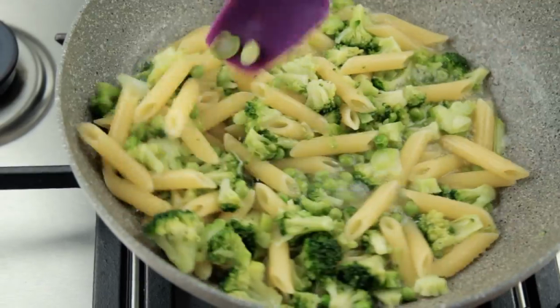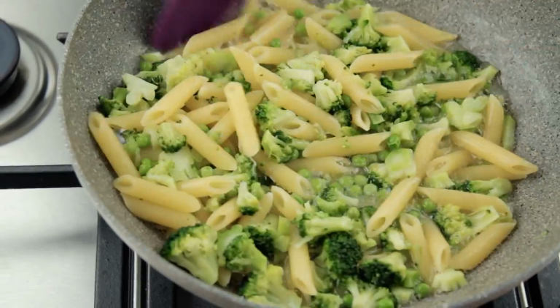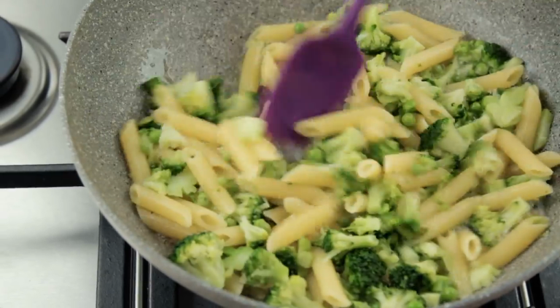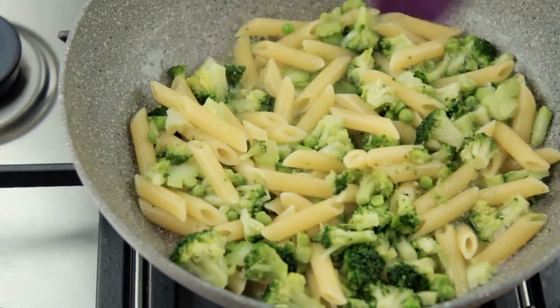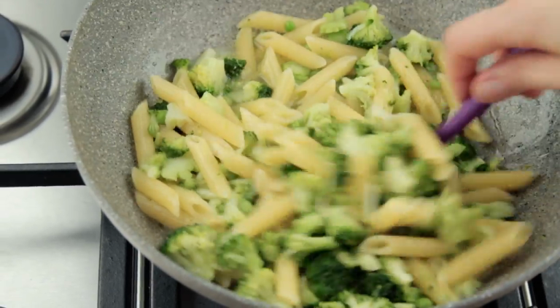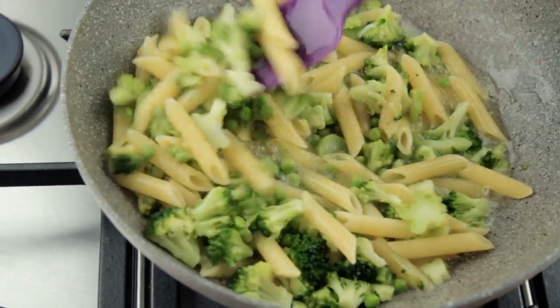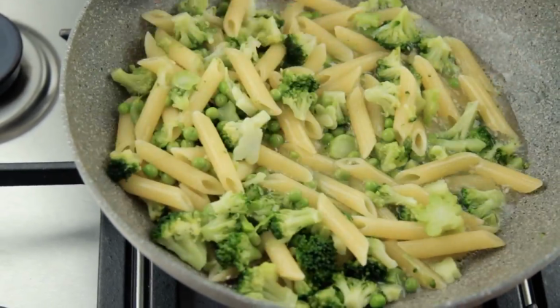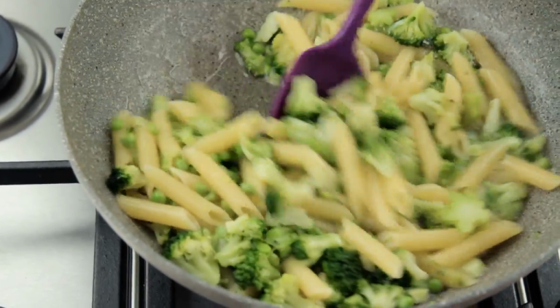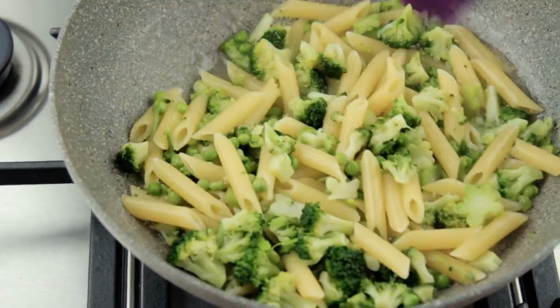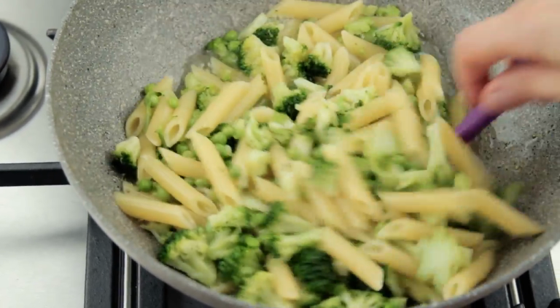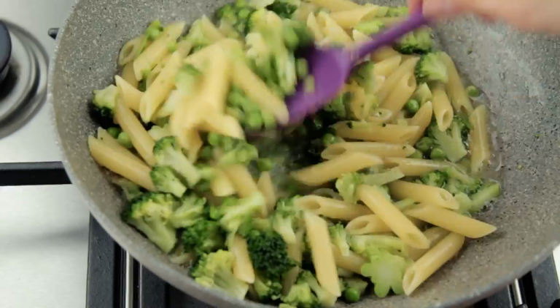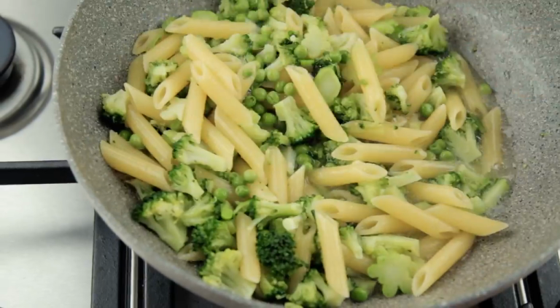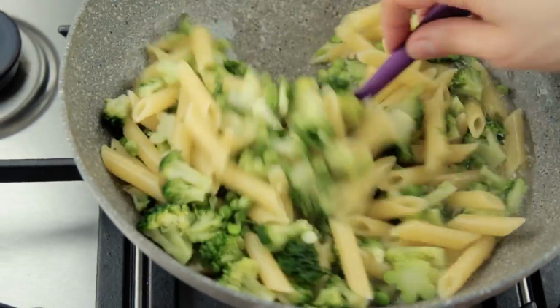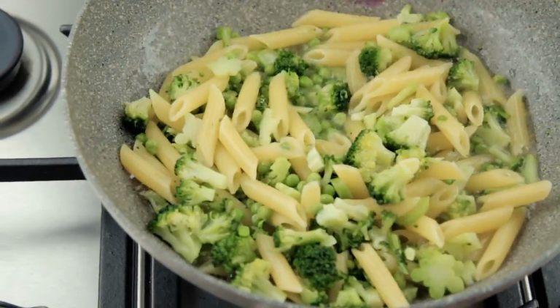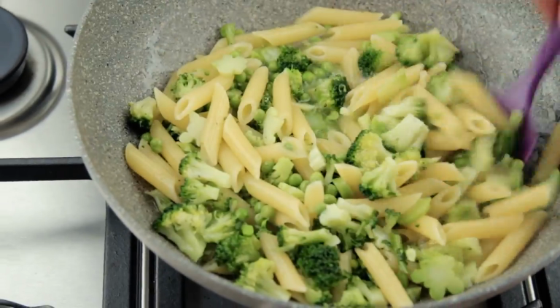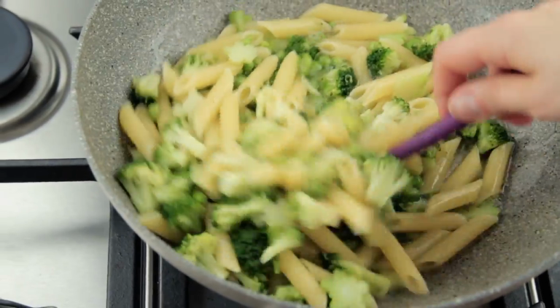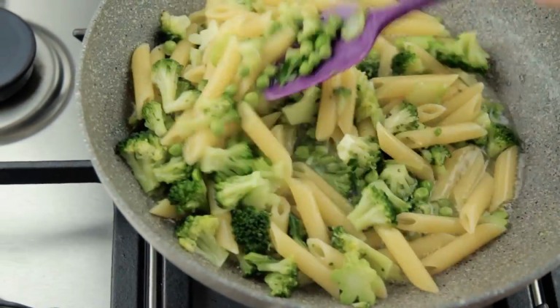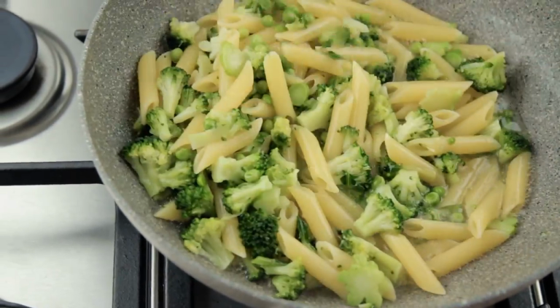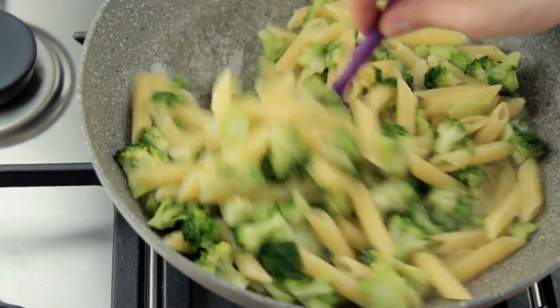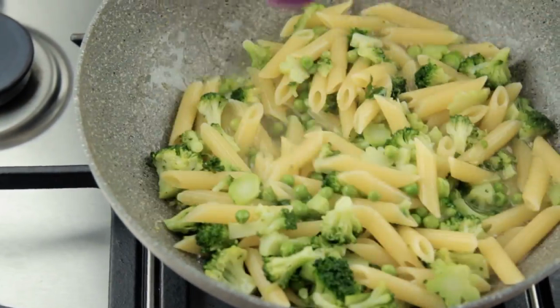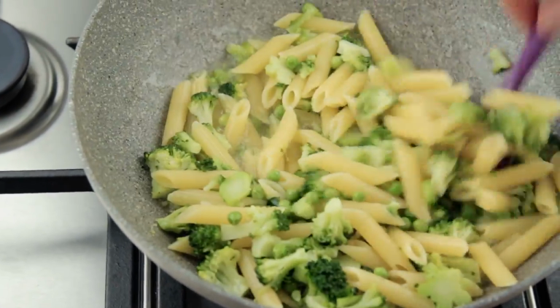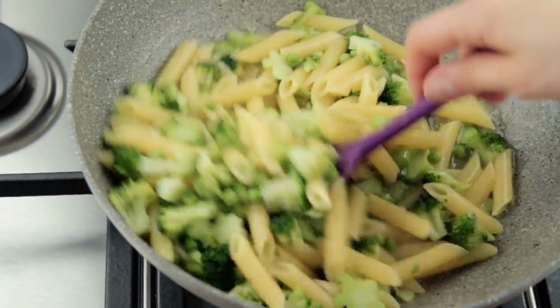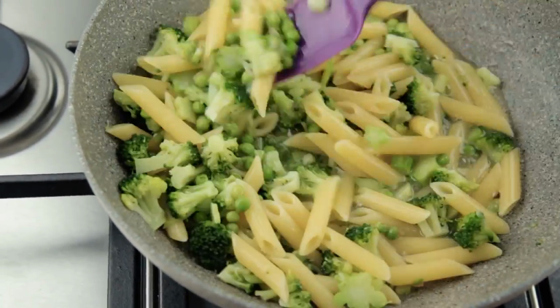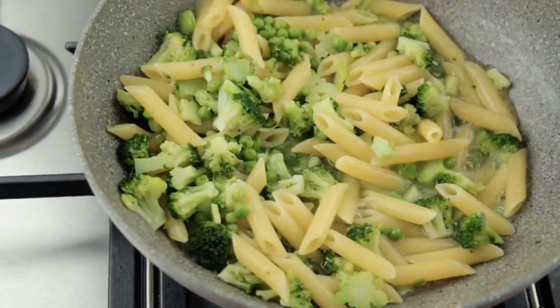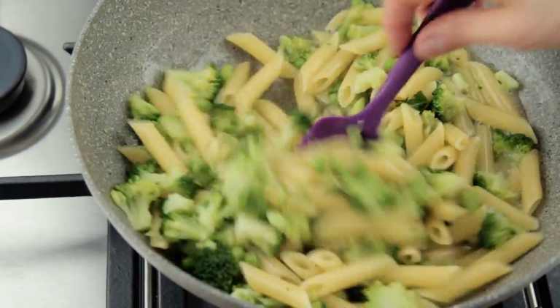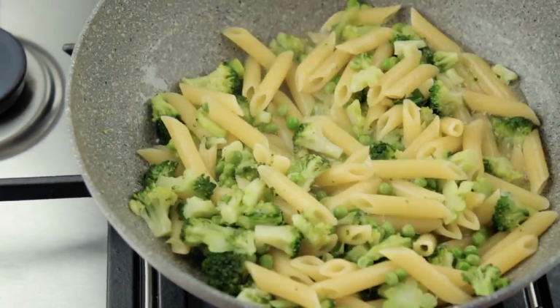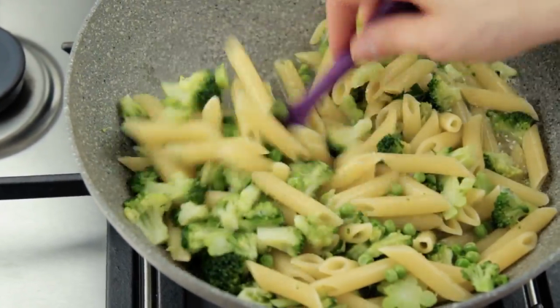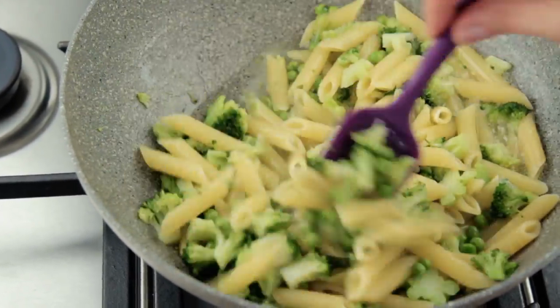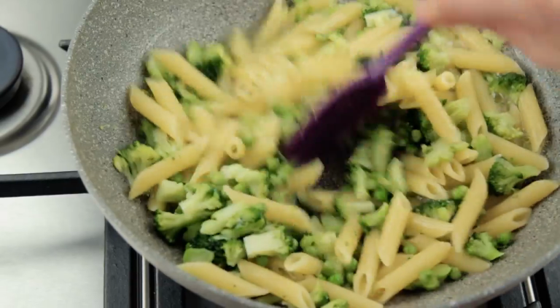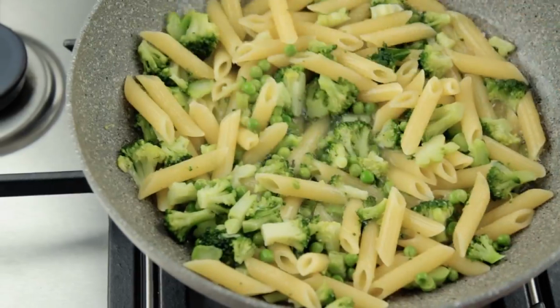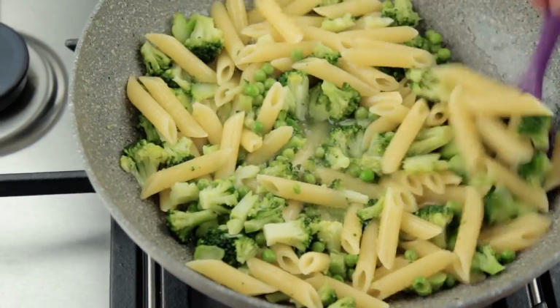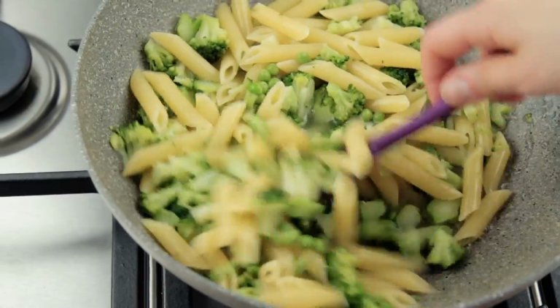During the cooking time, make sure to stir the ingredients 3 or 4 times in total, just to make sure that they get an equal amount of heat during the cooking process.